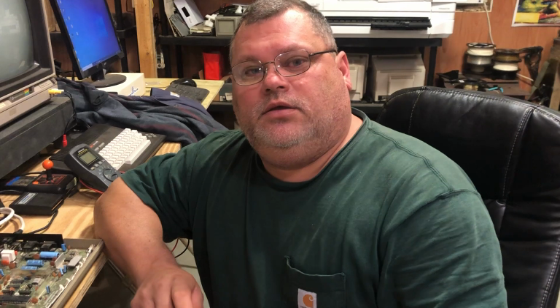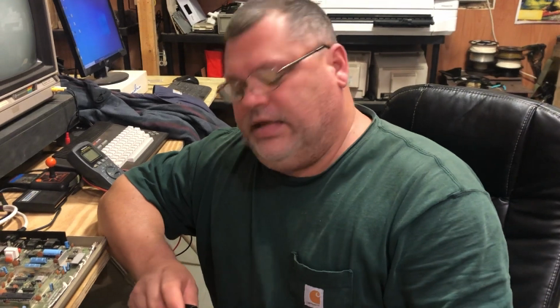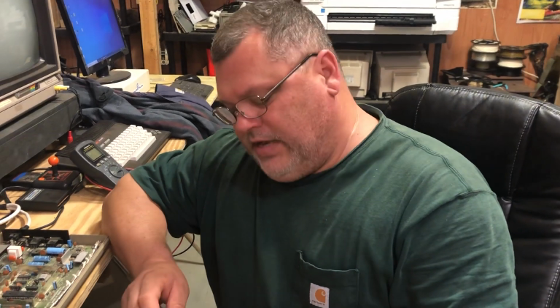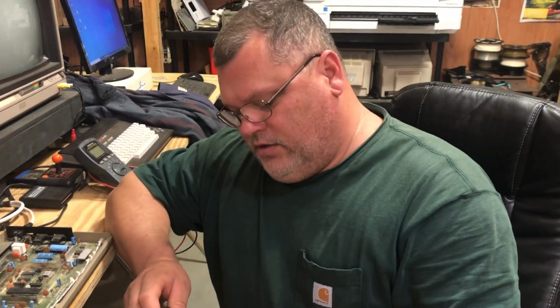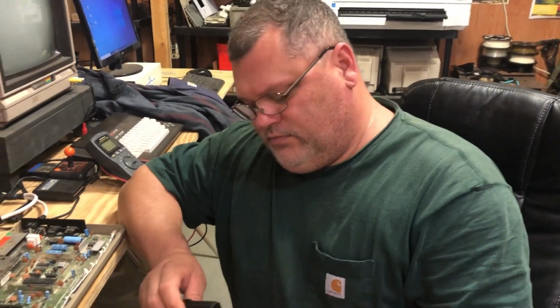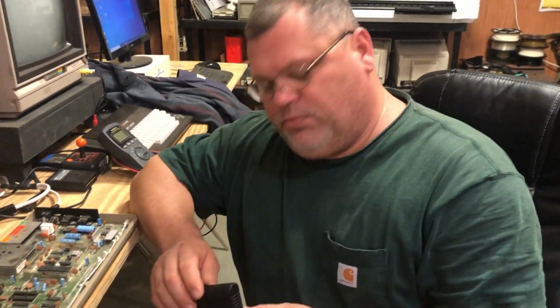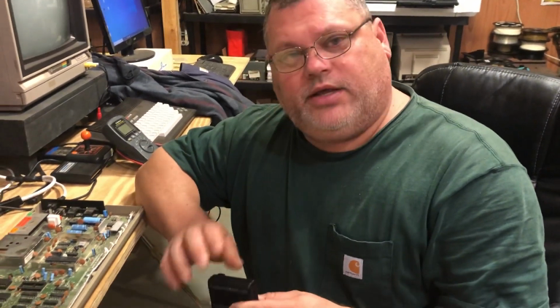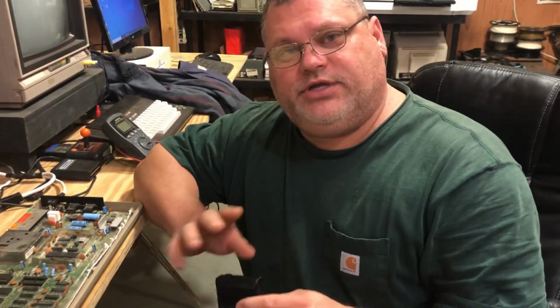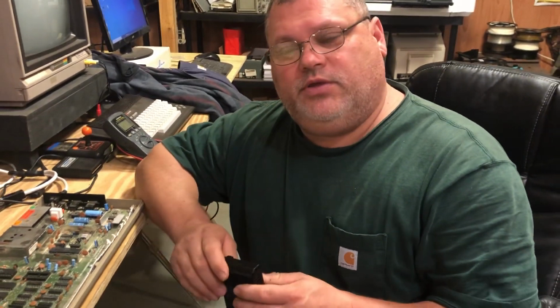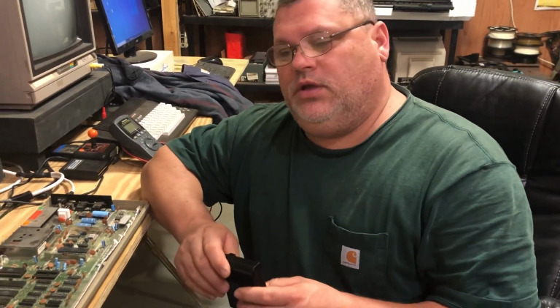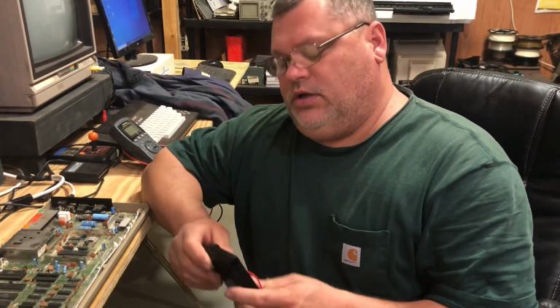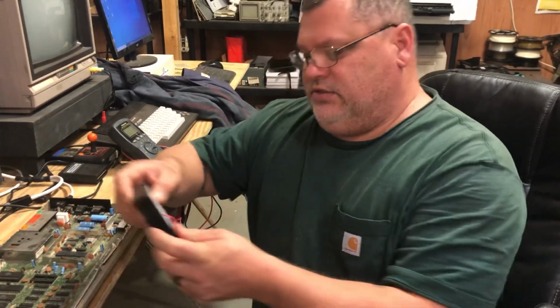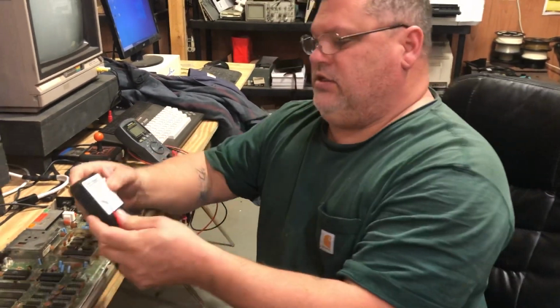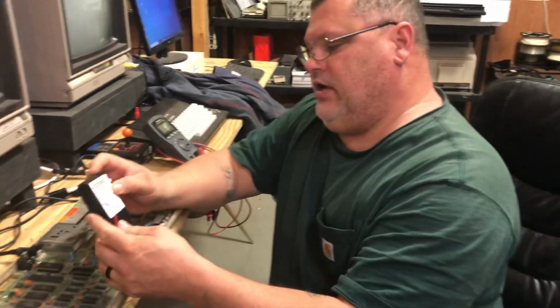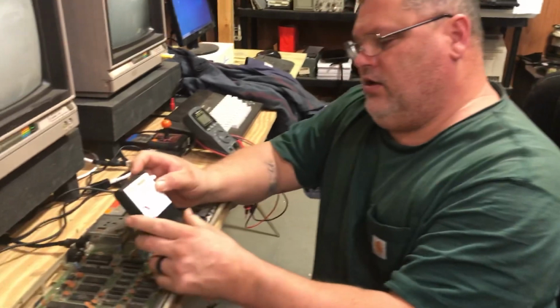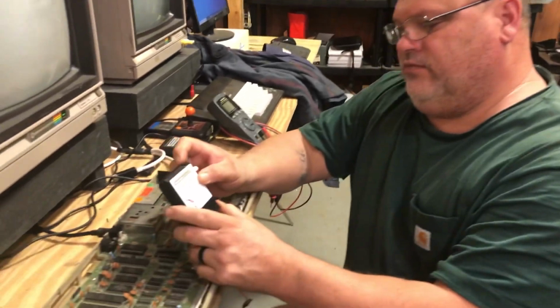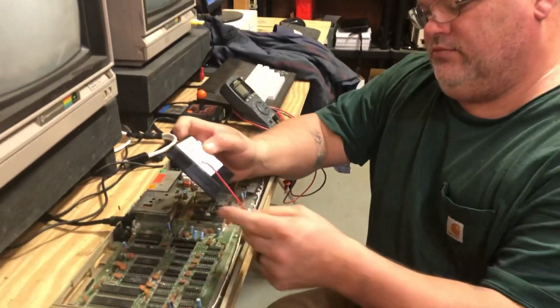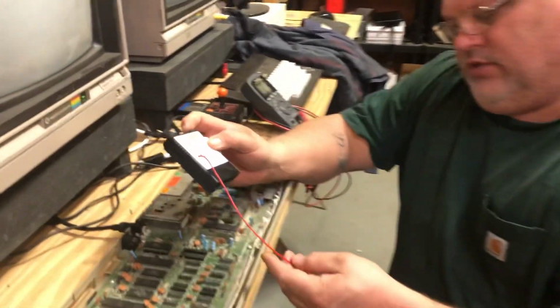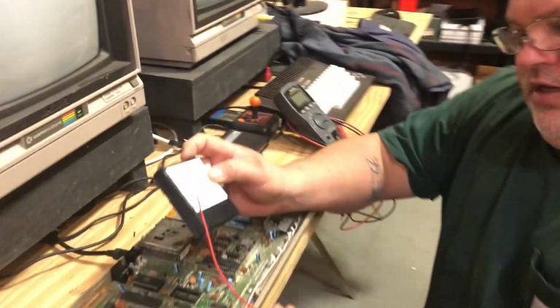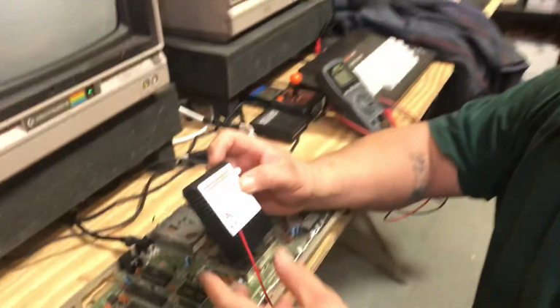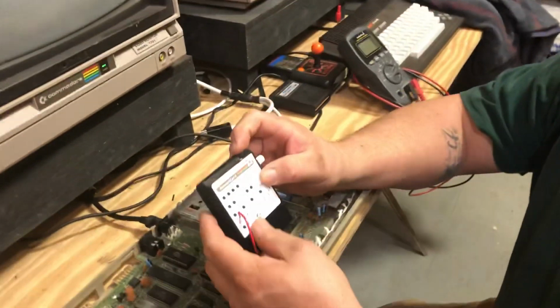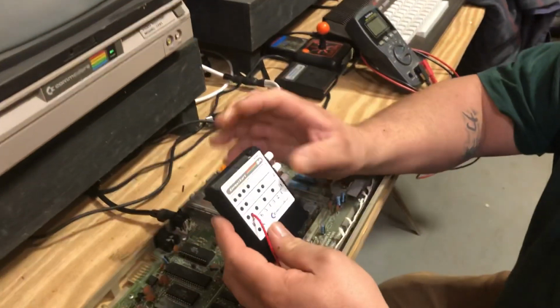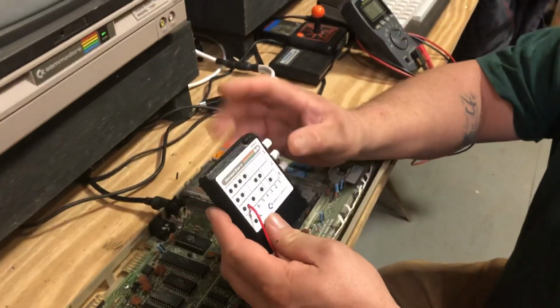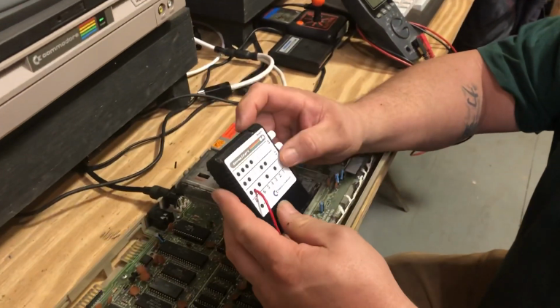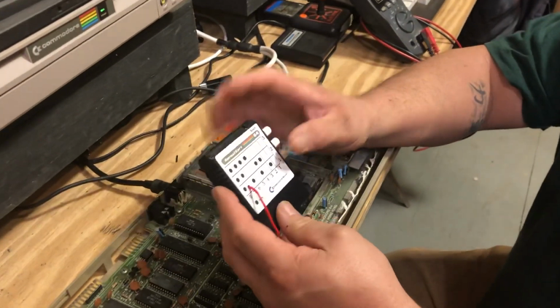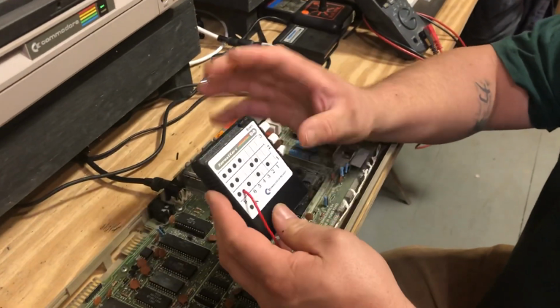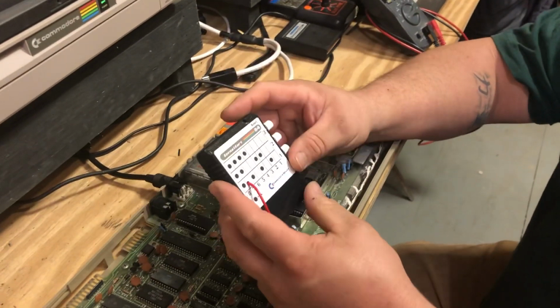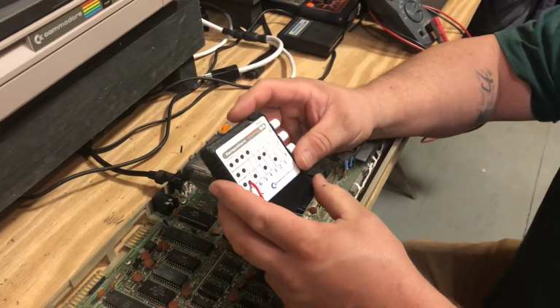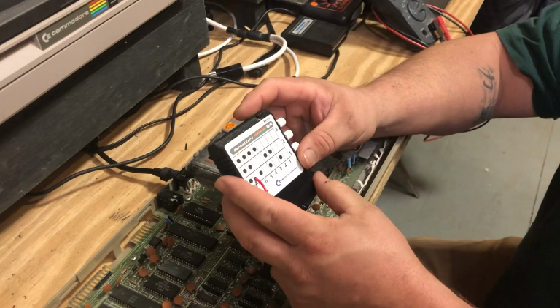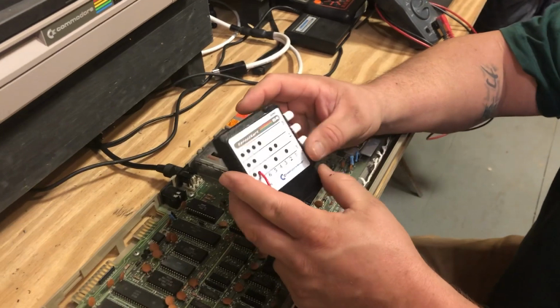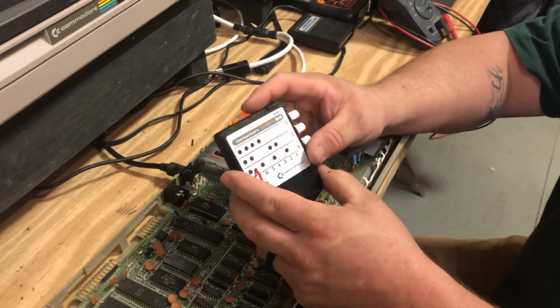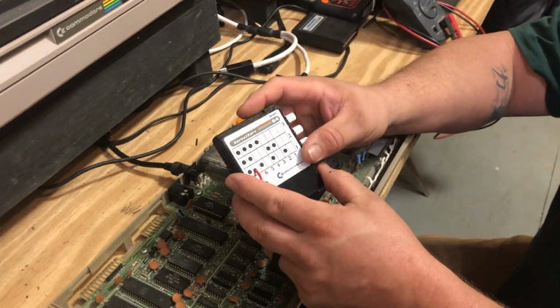Hi guys, I got a new product that I want to share with you. This is still in the beginning stages — well, not in the beginning stages, it's close to being finished. It's called the Kernel Cart.